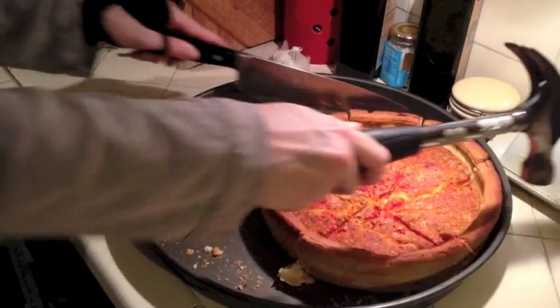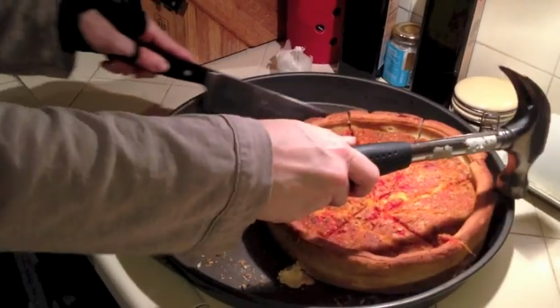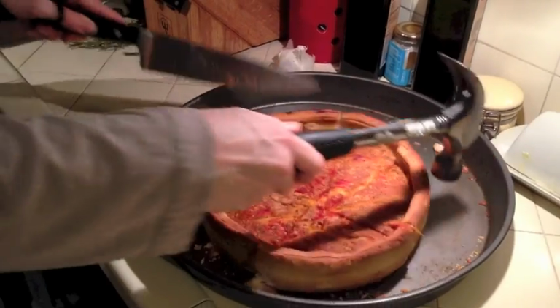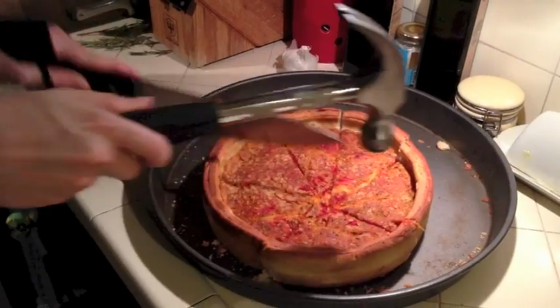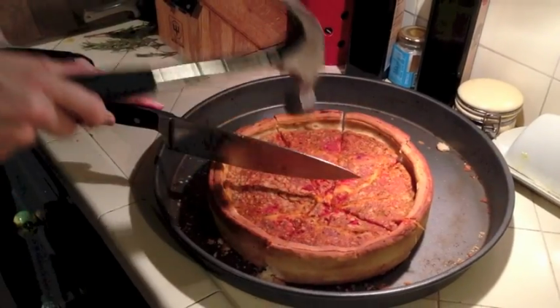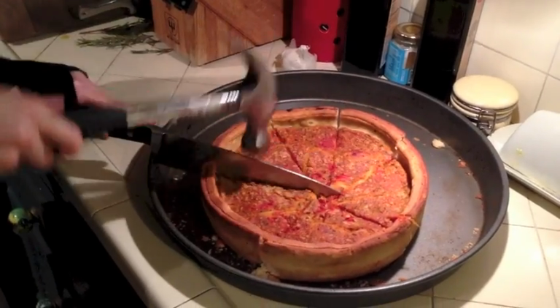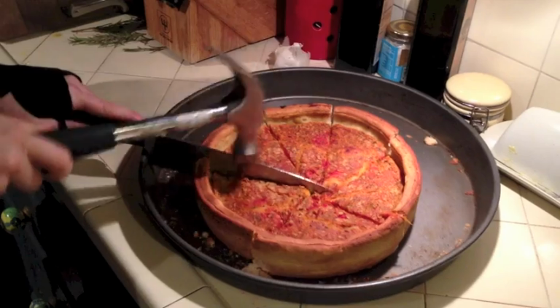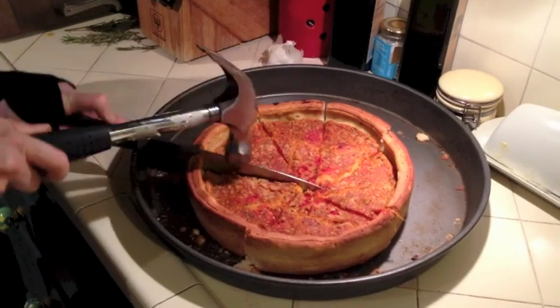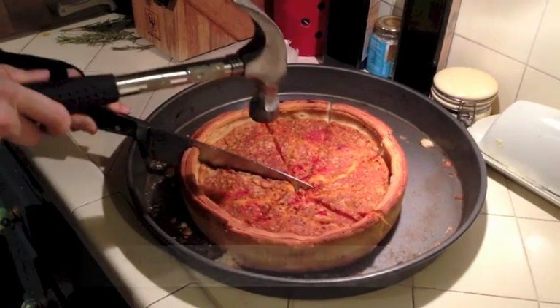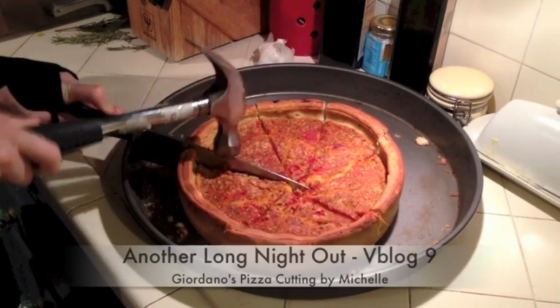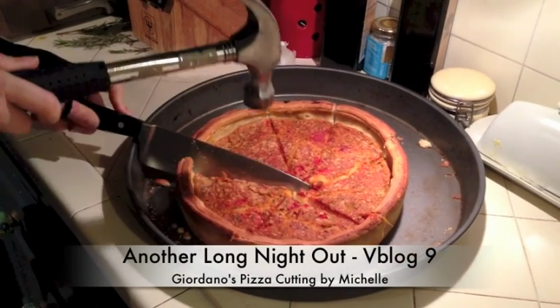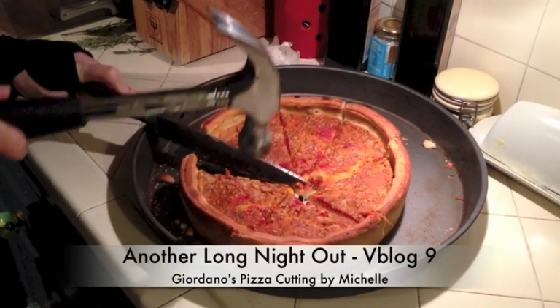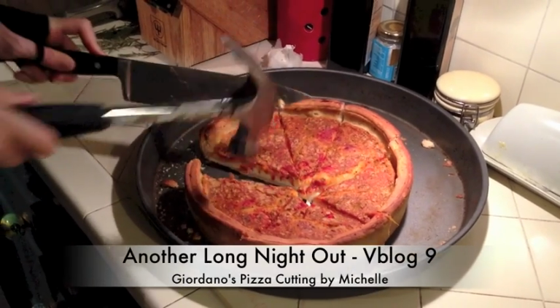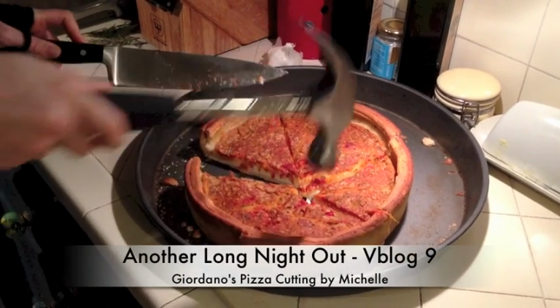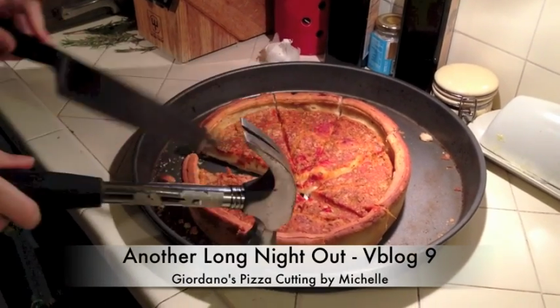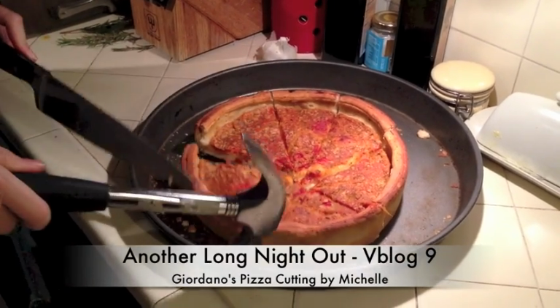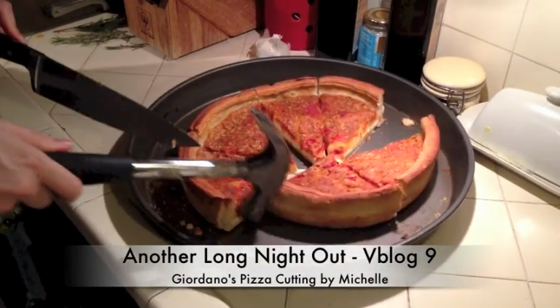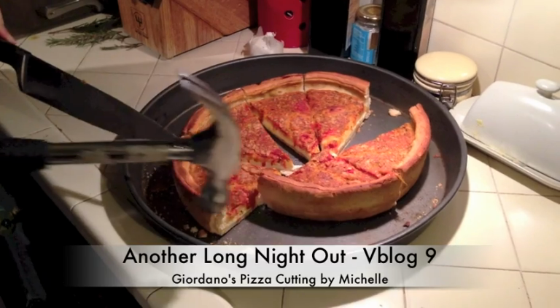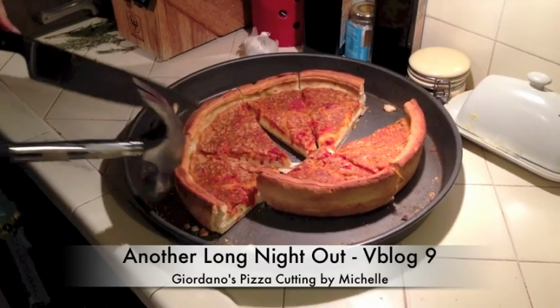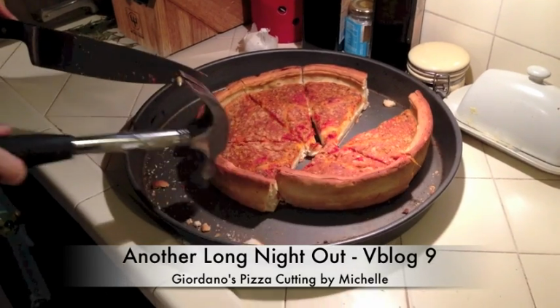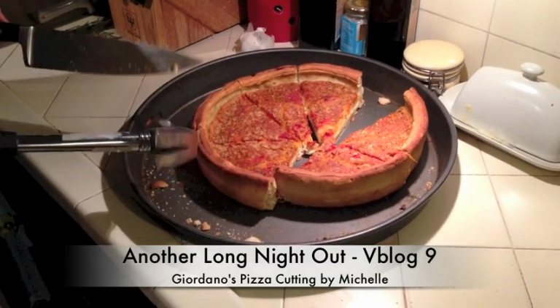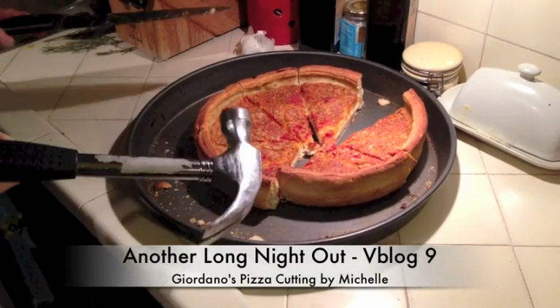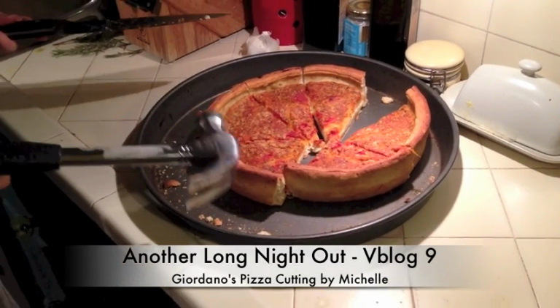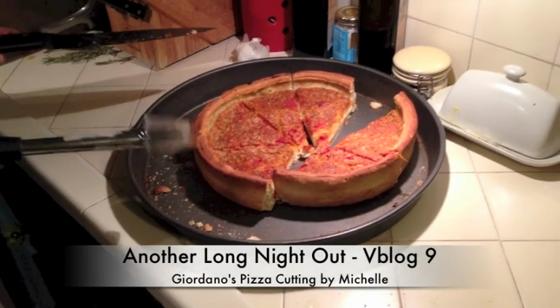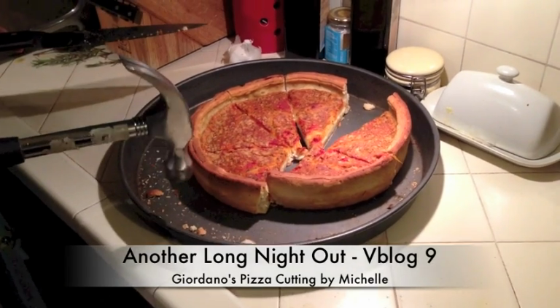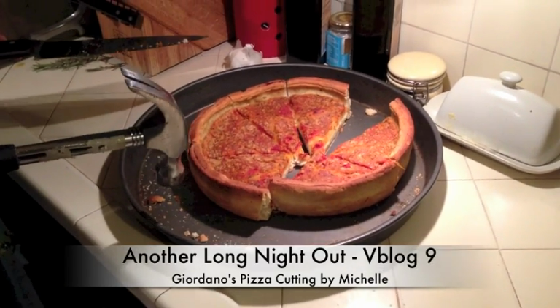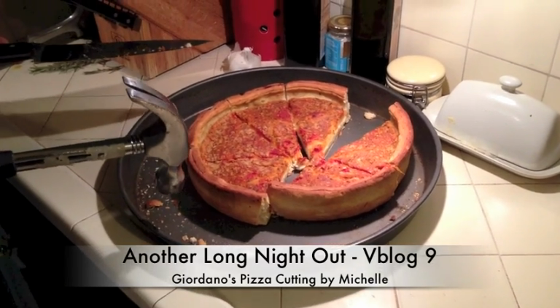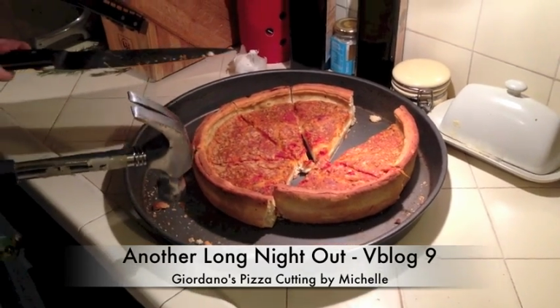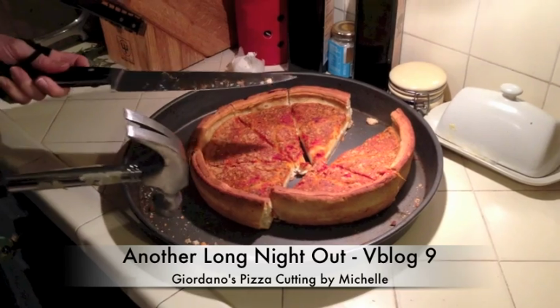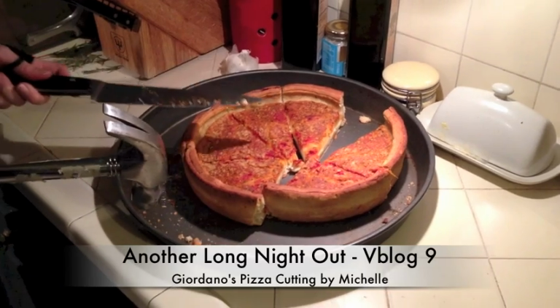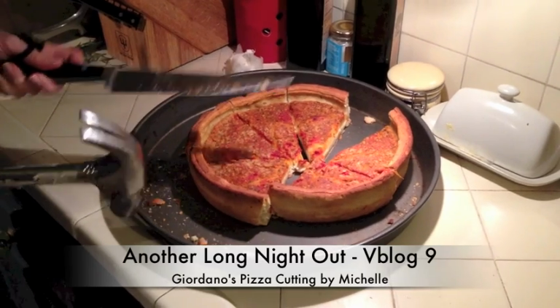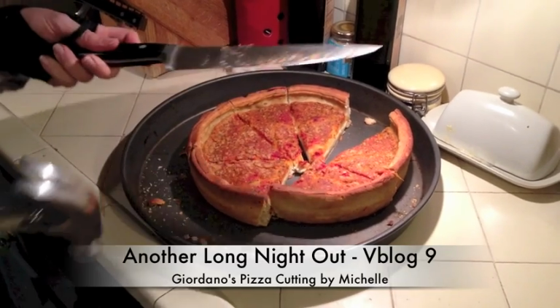Alright, we're going to have some wine open in a minute — not with the hammer, though. Ta-da. Done. See ya.